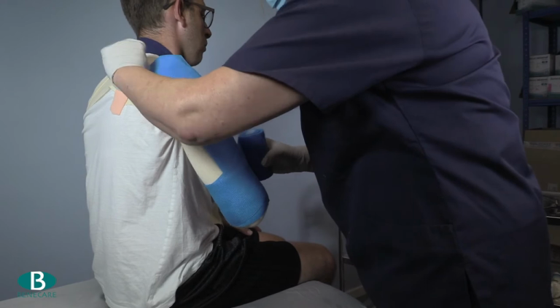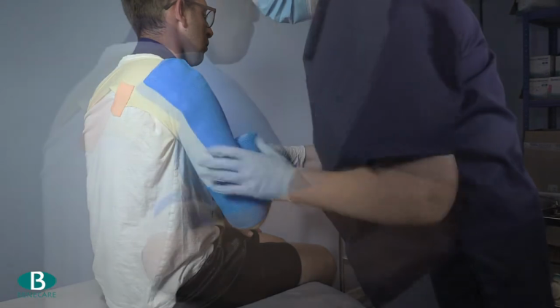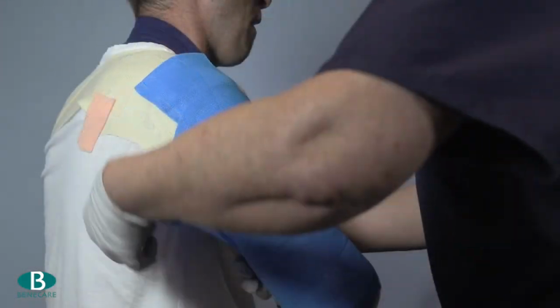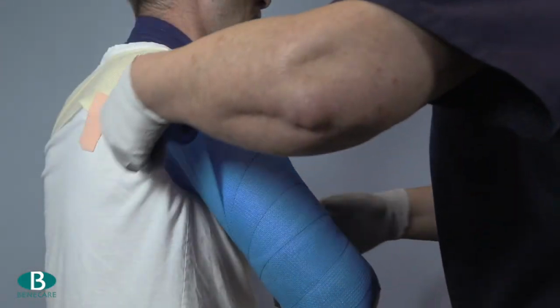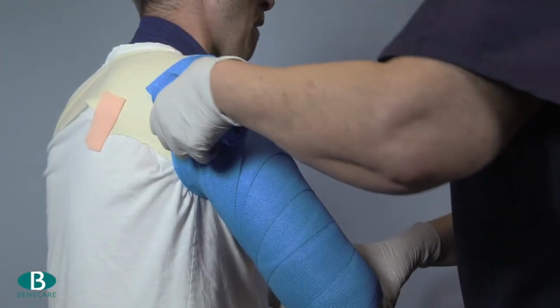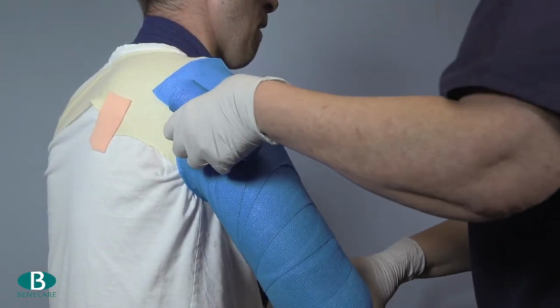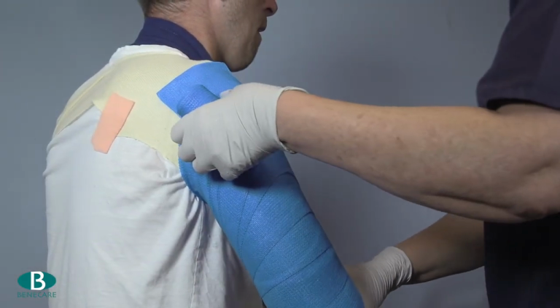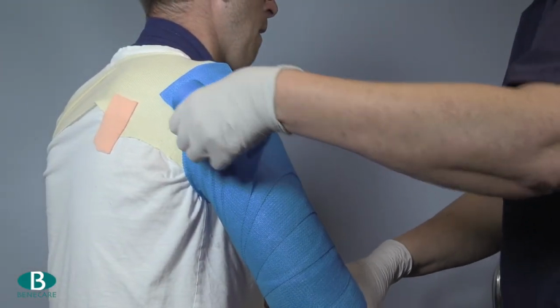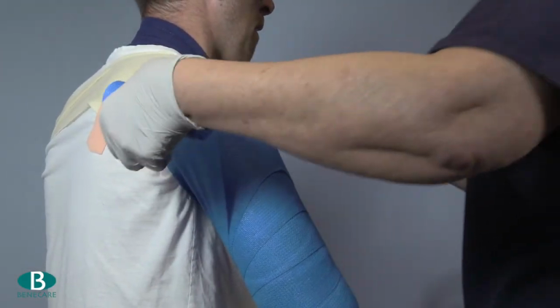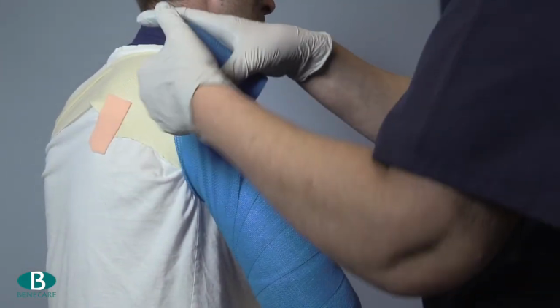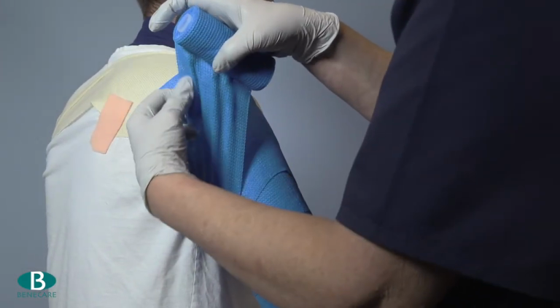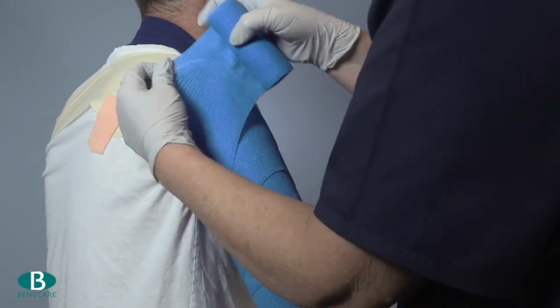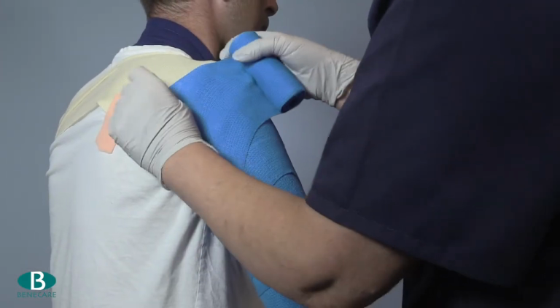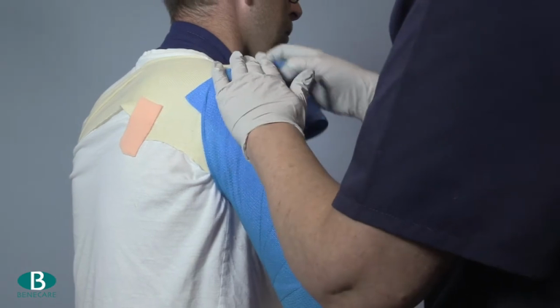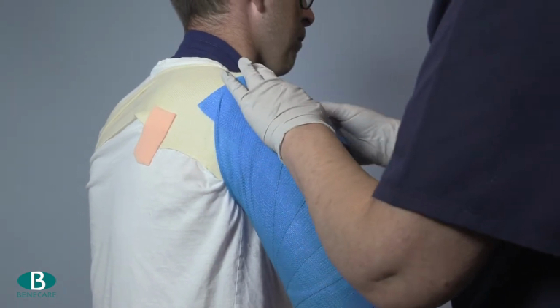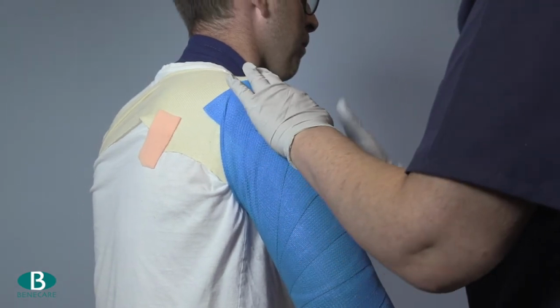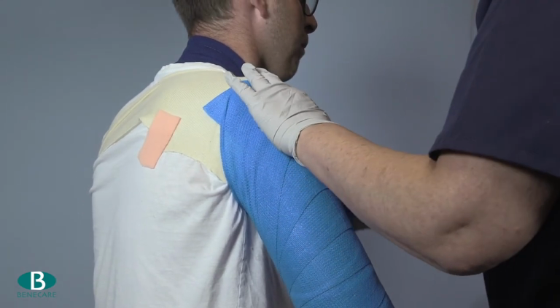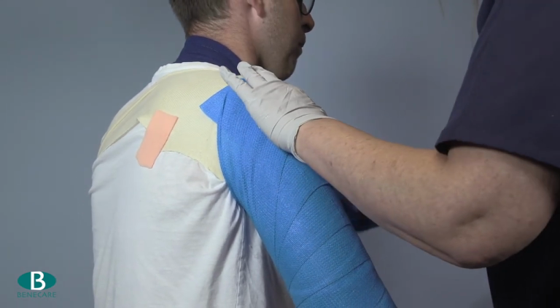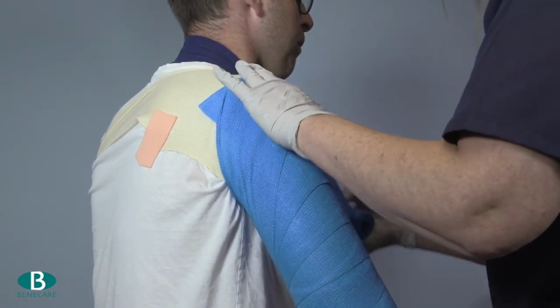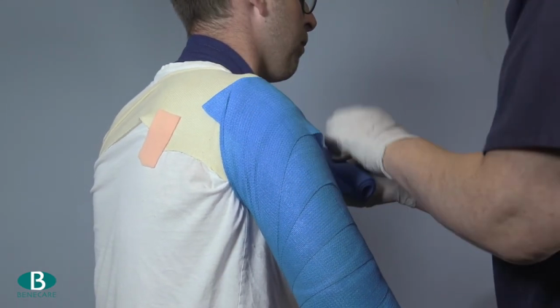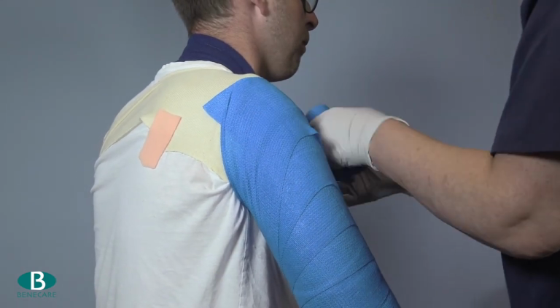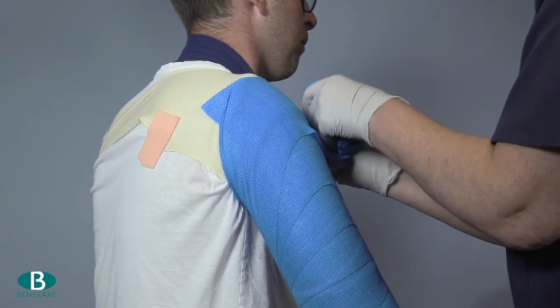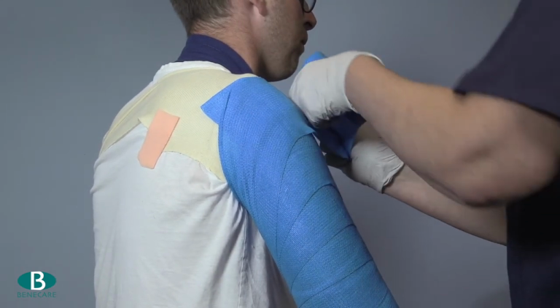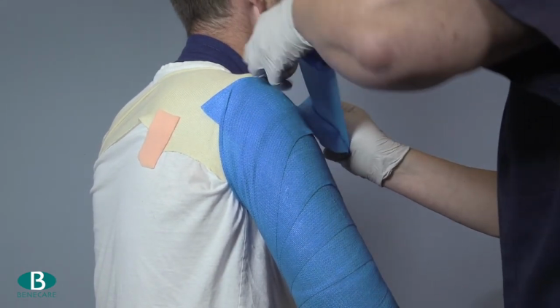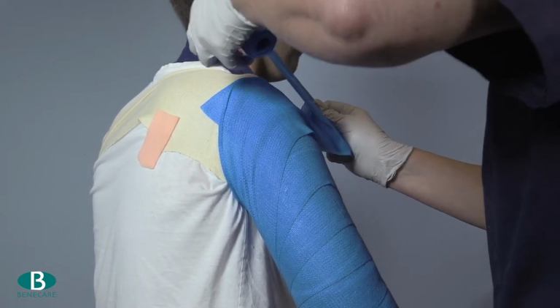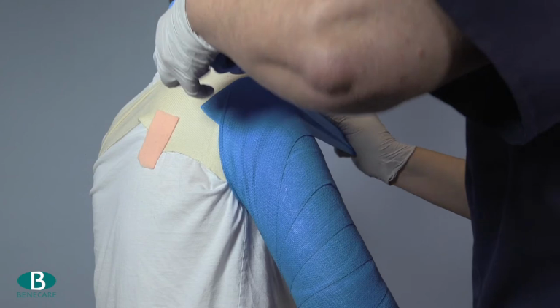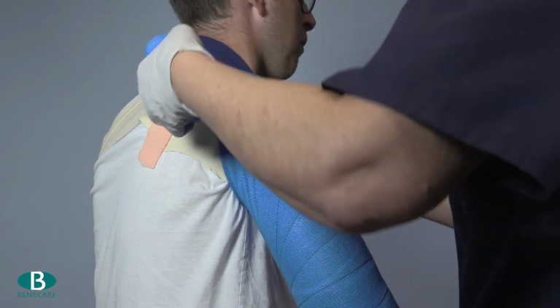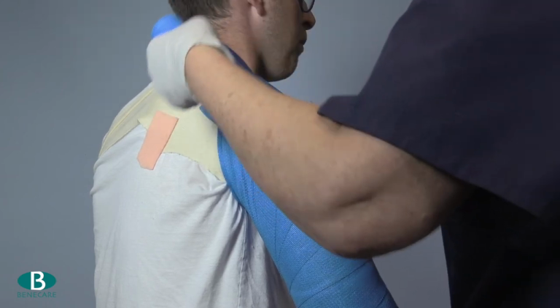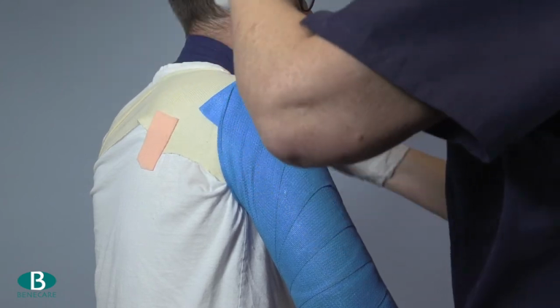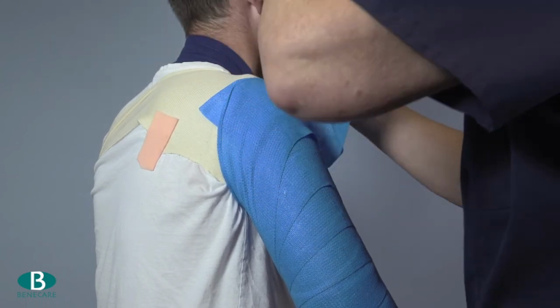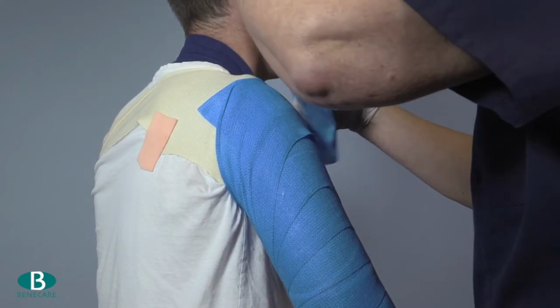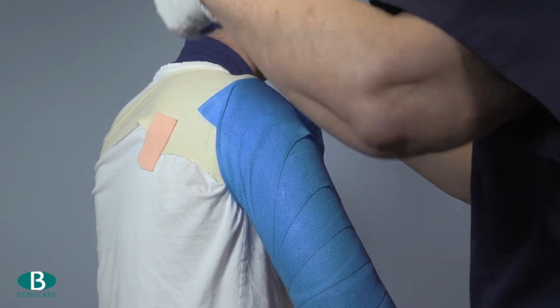To prevent the brace from being bulky in the axilla, lay the casting material across the shoulder by folding back and forth covering 50% as before.